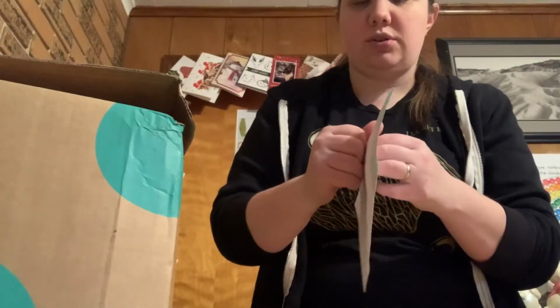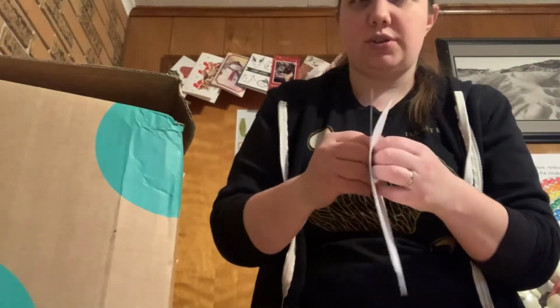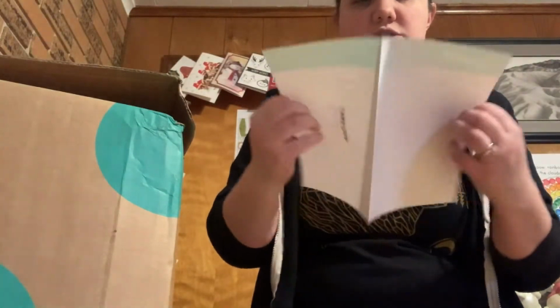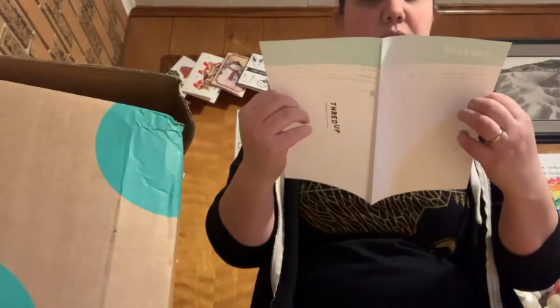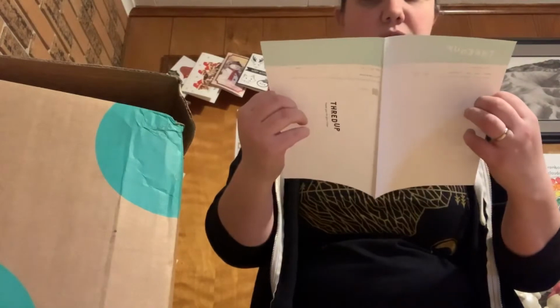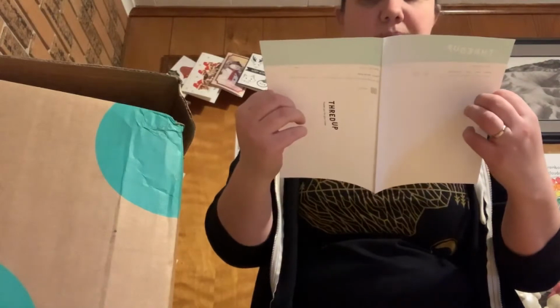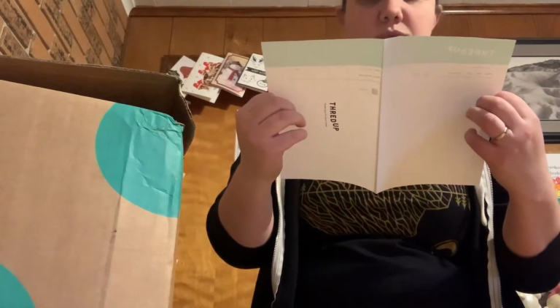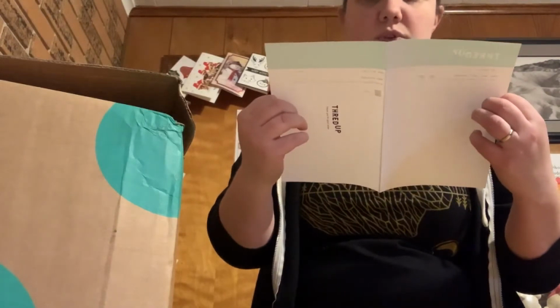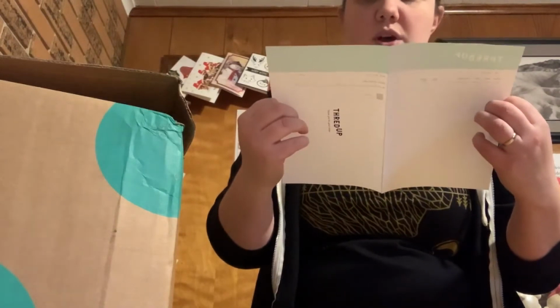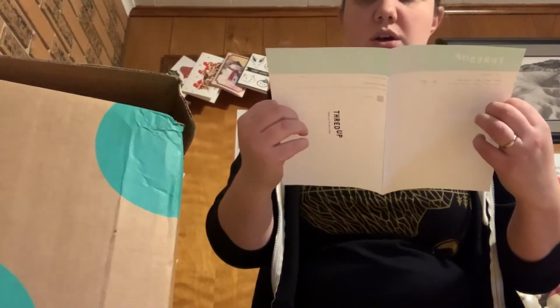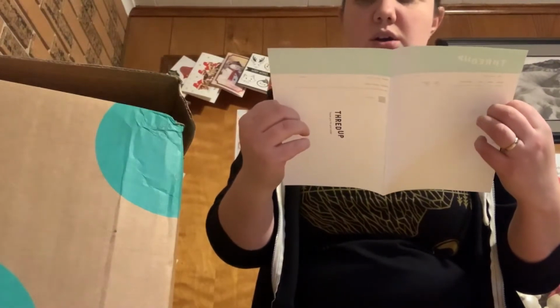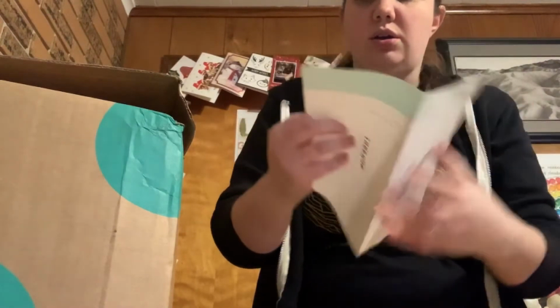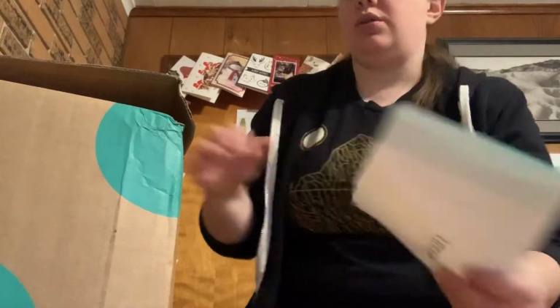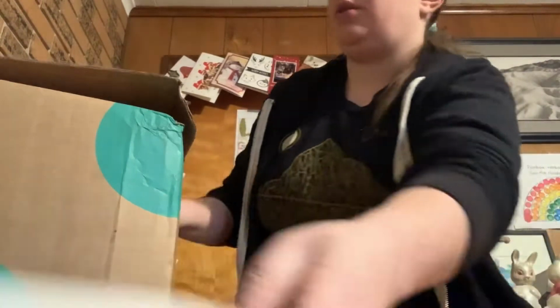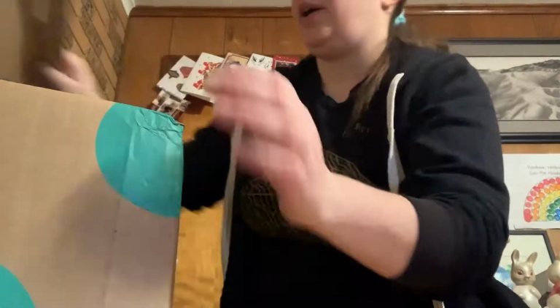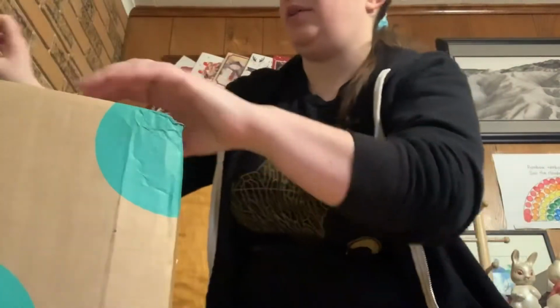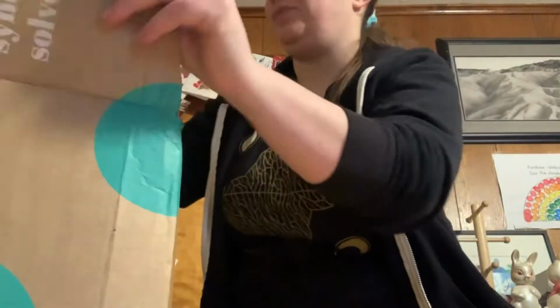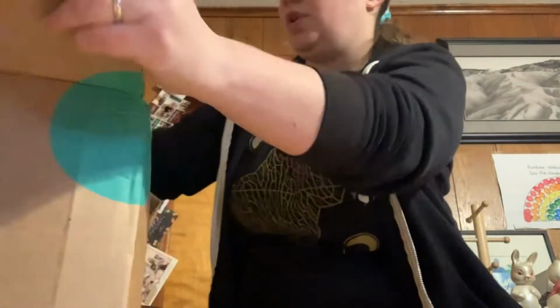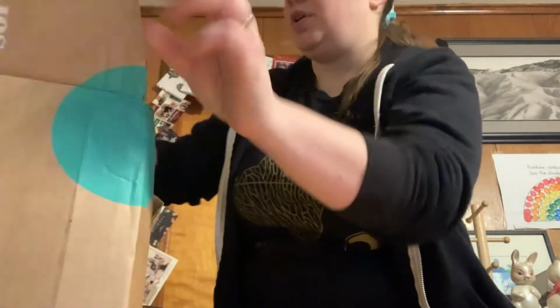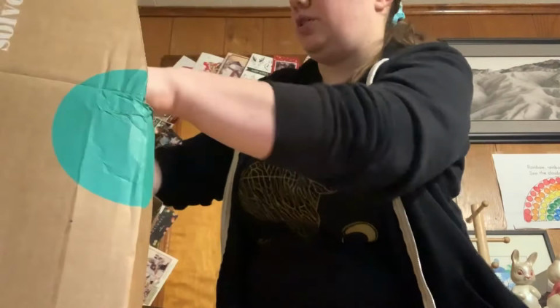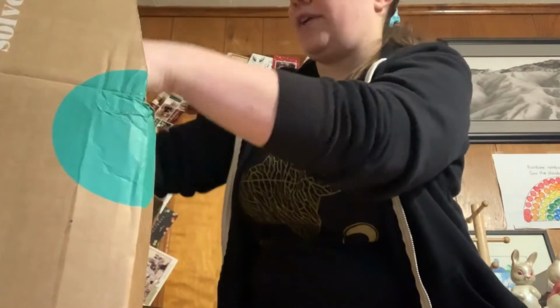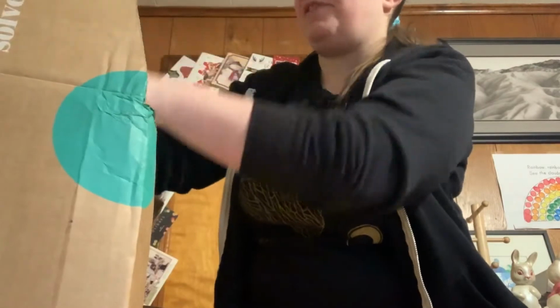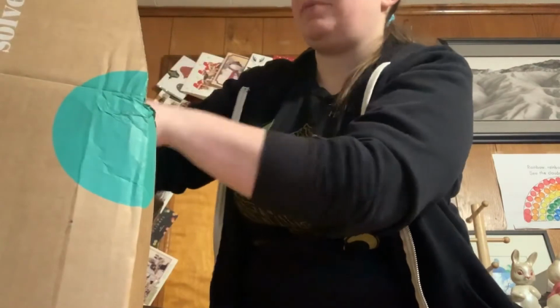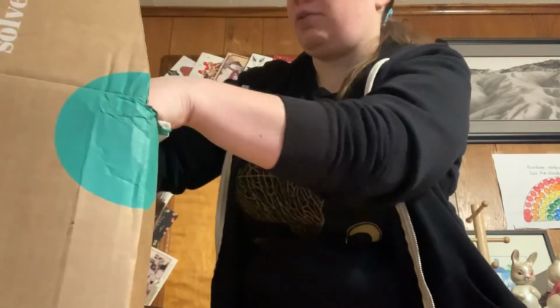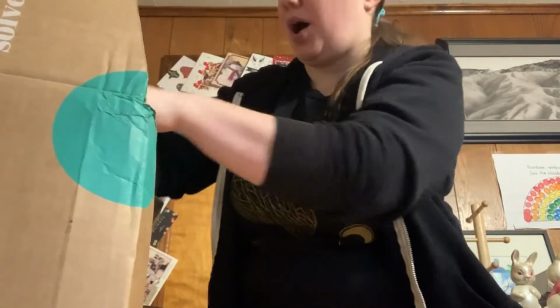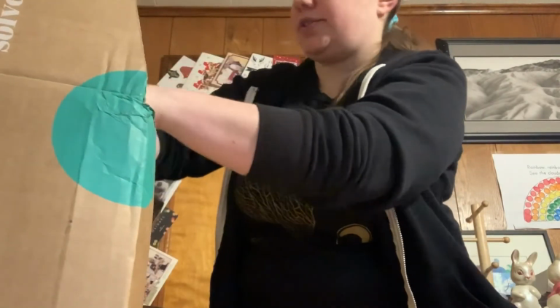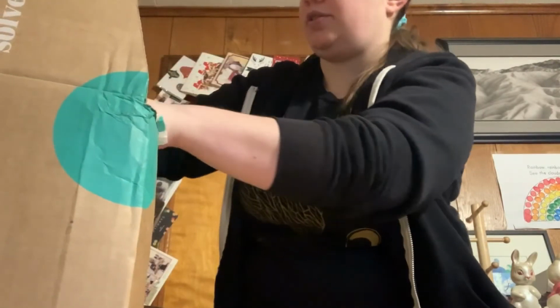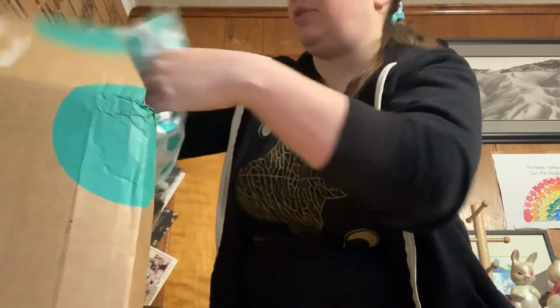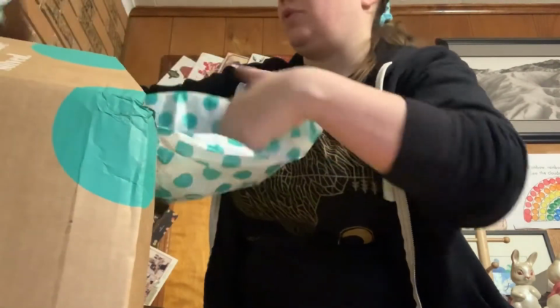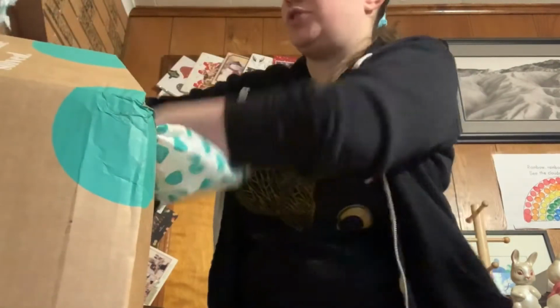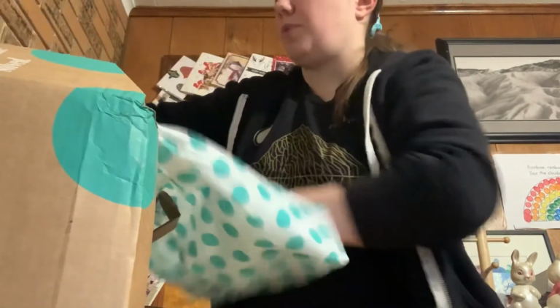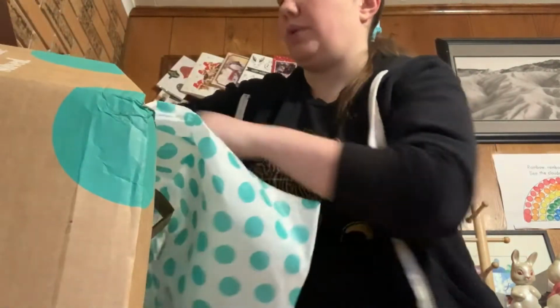So this is just my order for them. I got the 15 pound box — this is the smaller one.